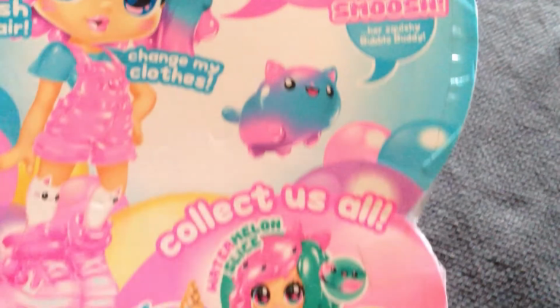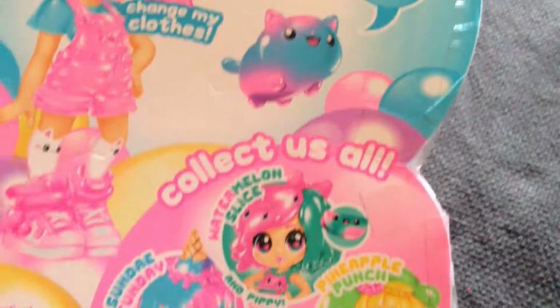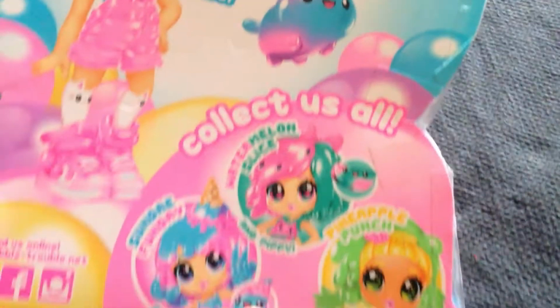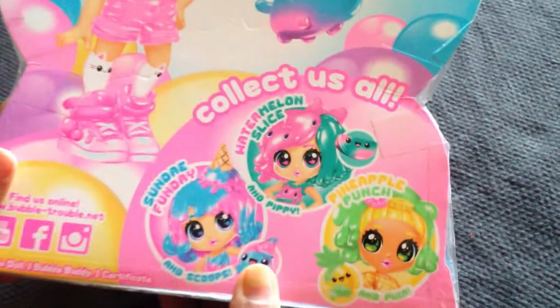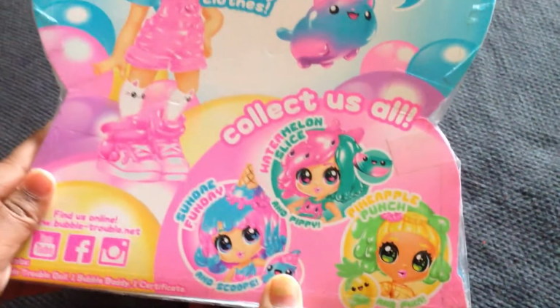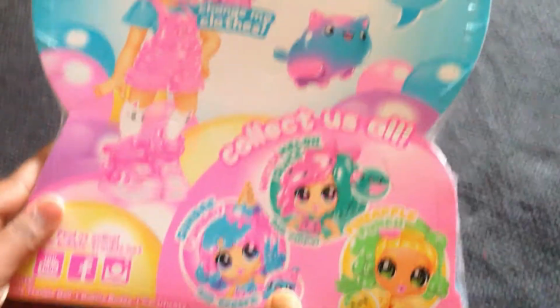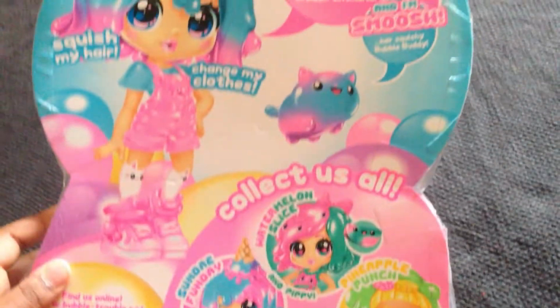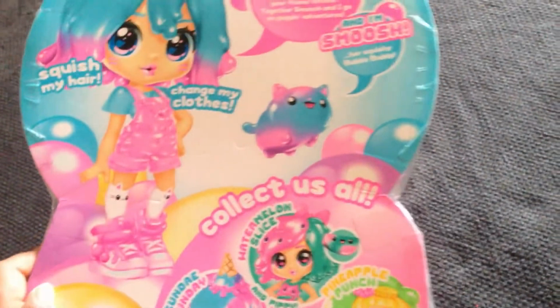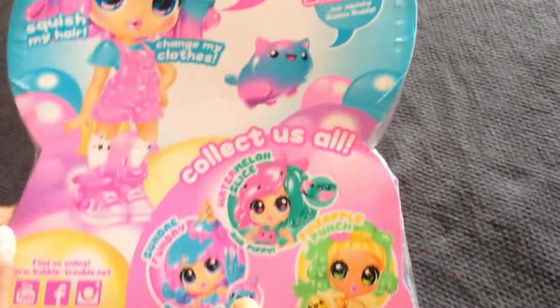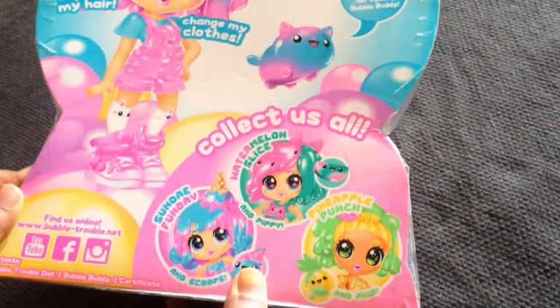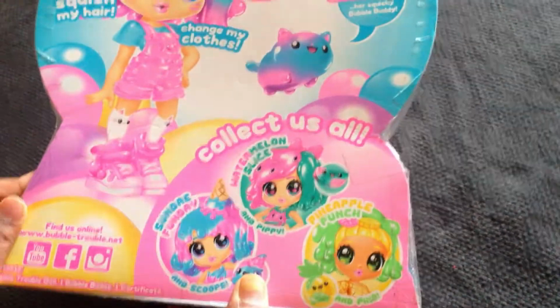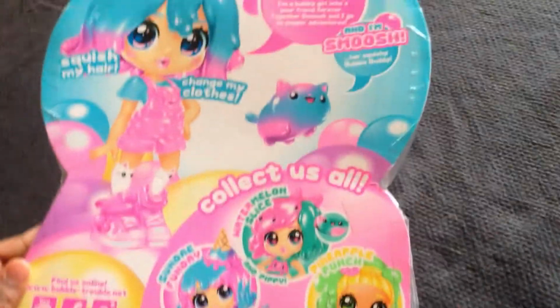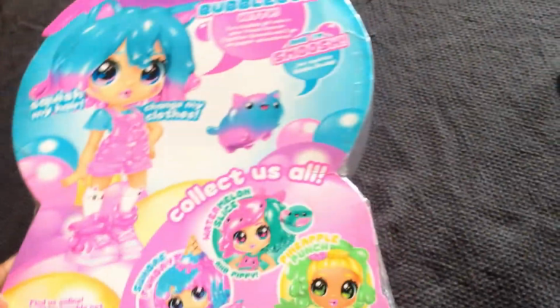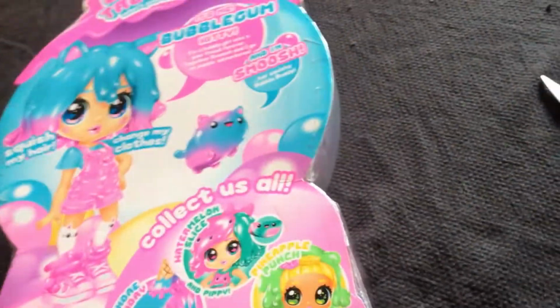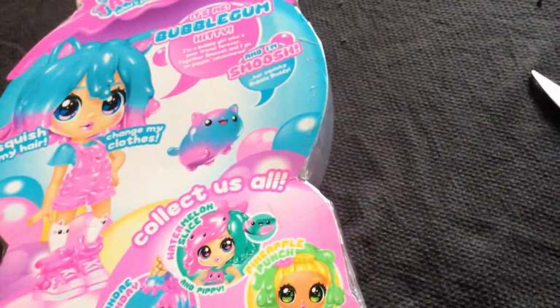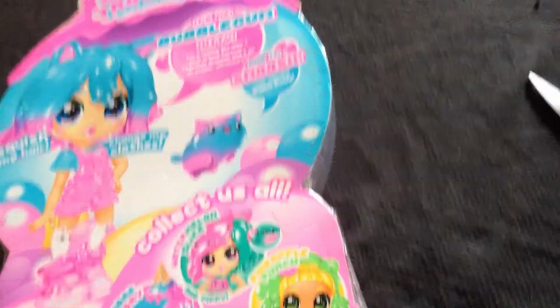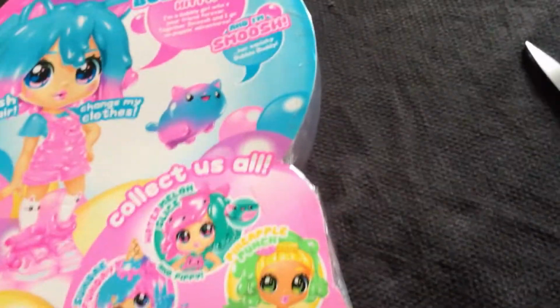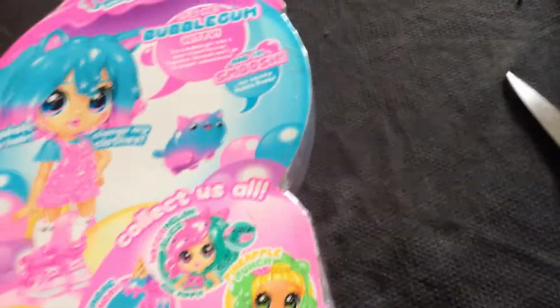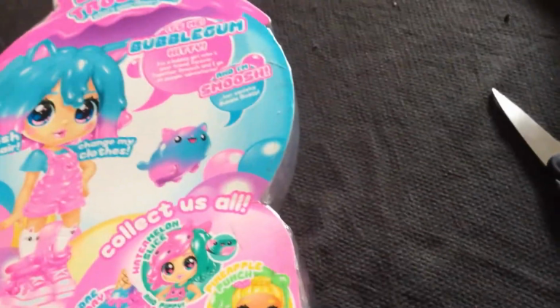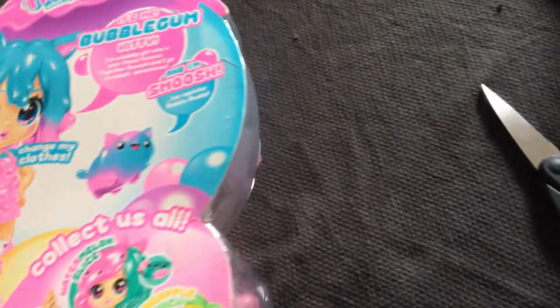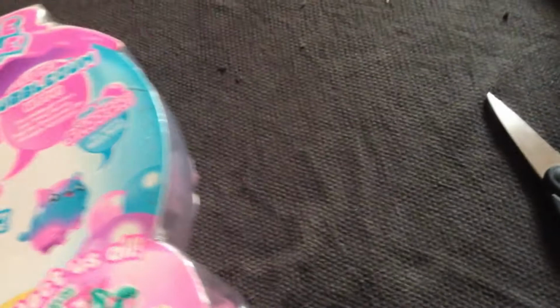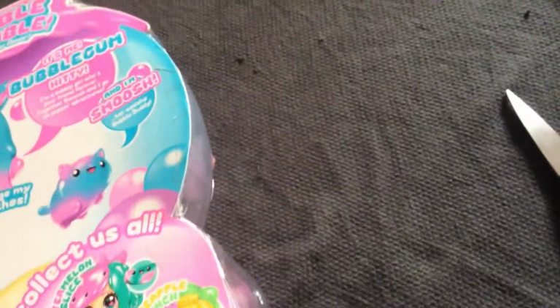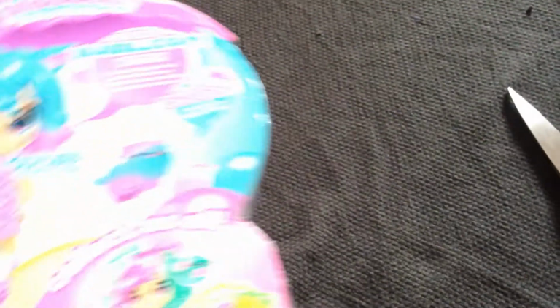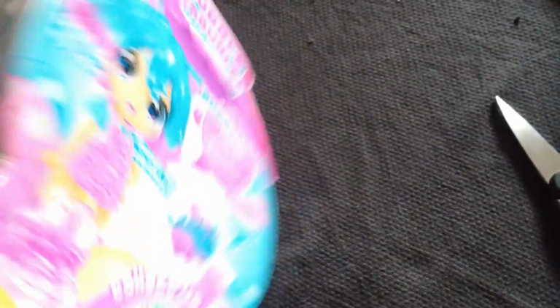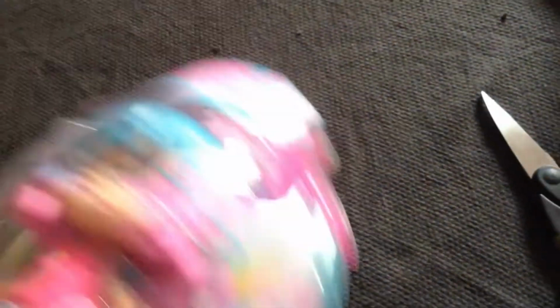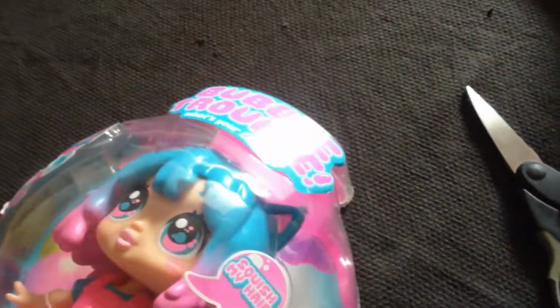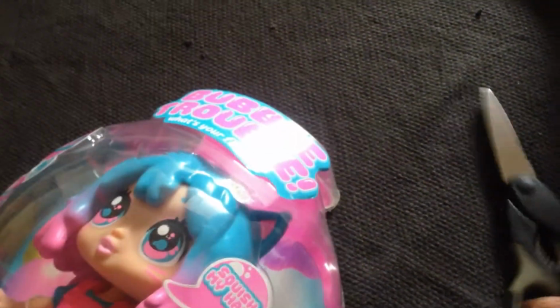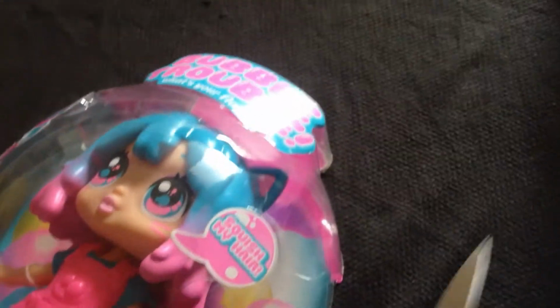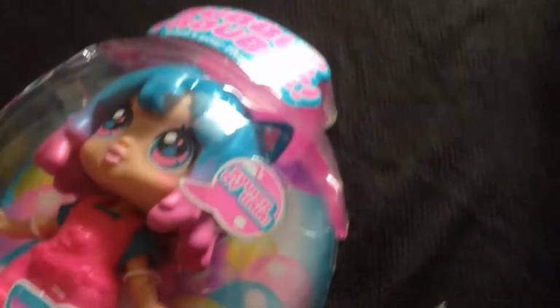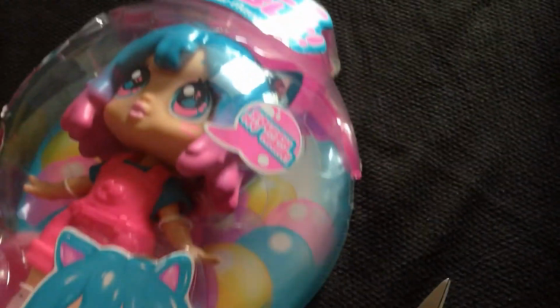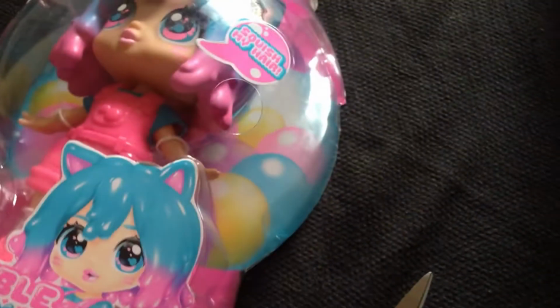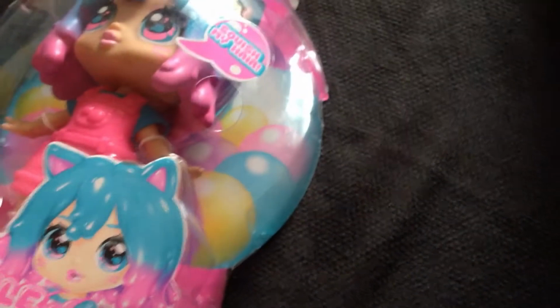These are the other dolls to collect from the shop. If you like these dolls, you can go to the shop and buy these ones. And please post your comments on the dolls that you buy.